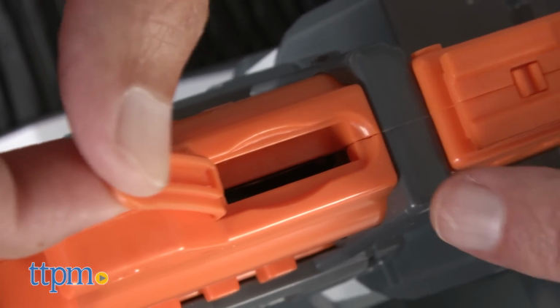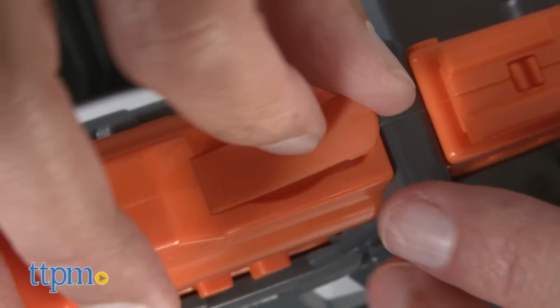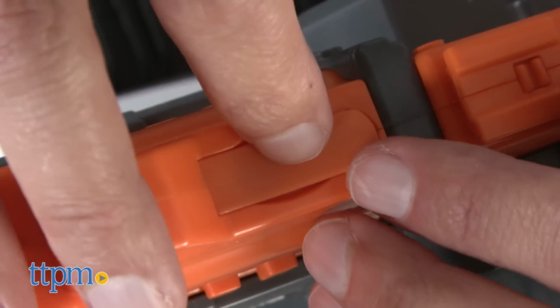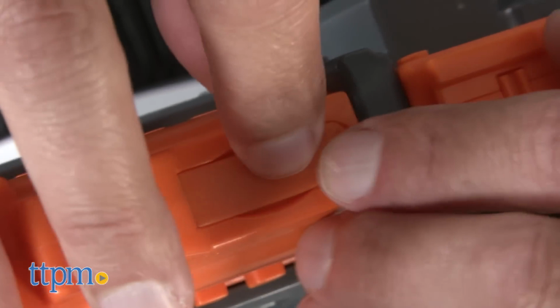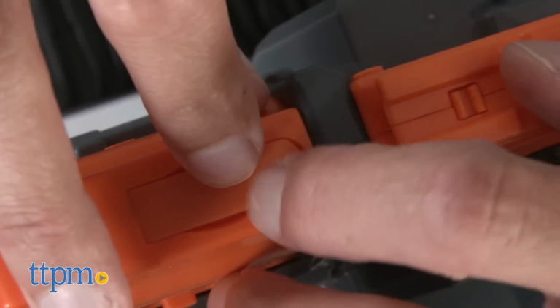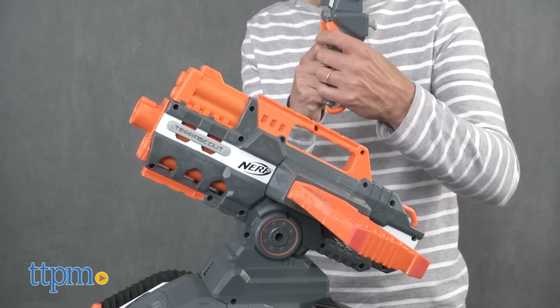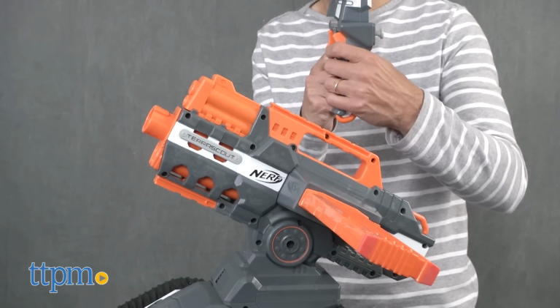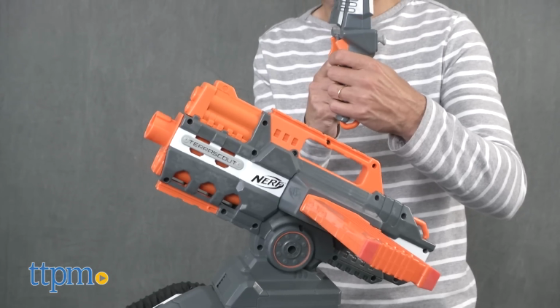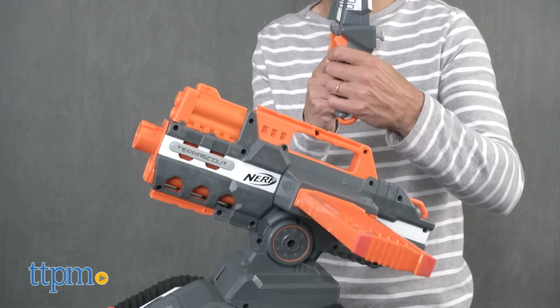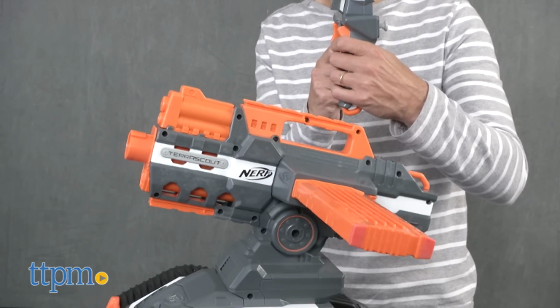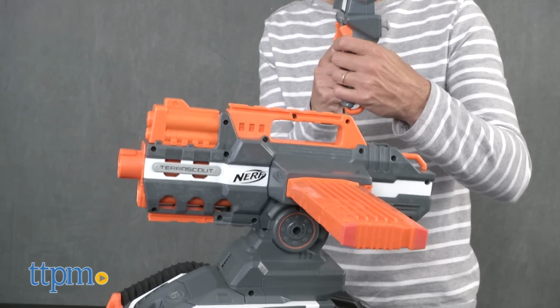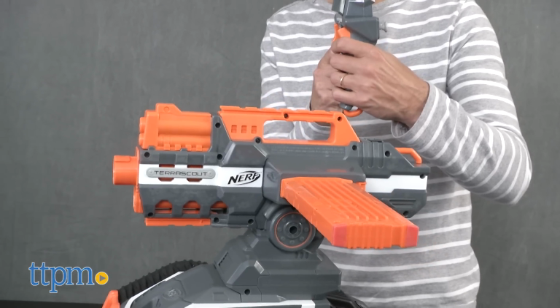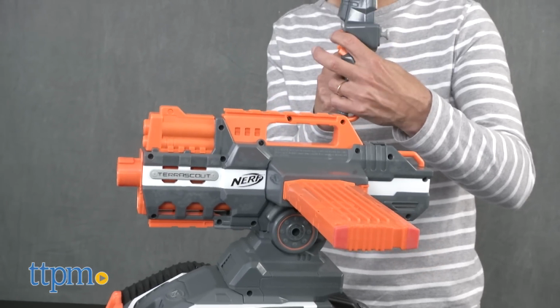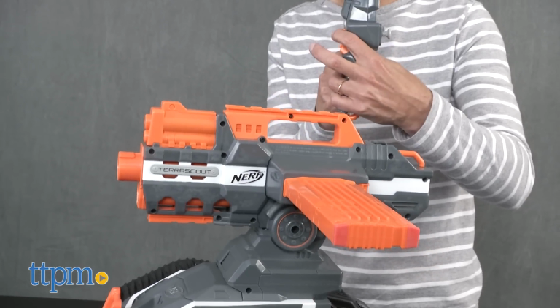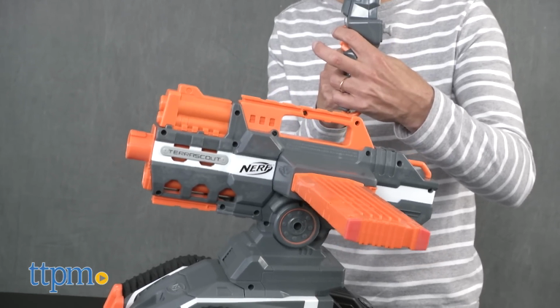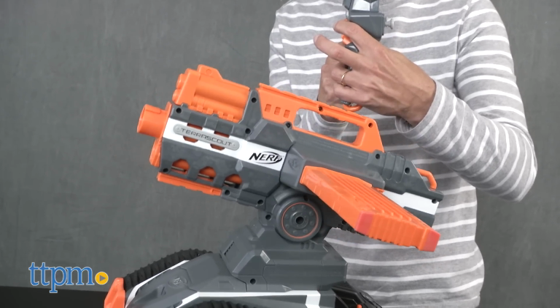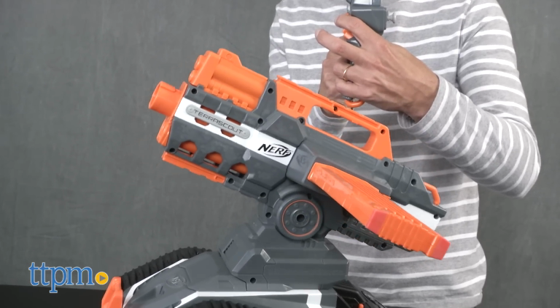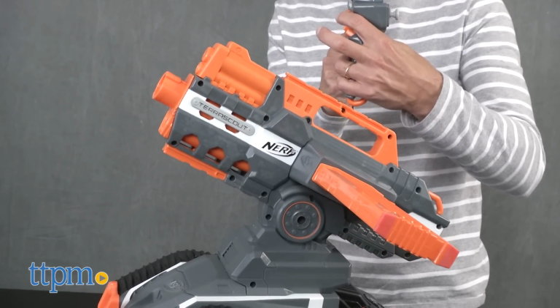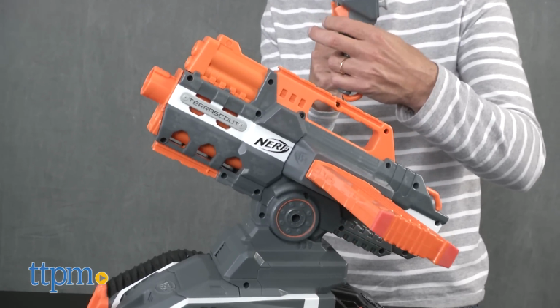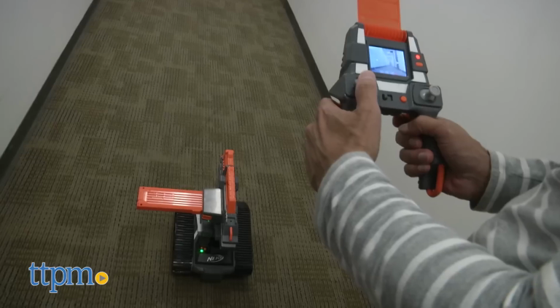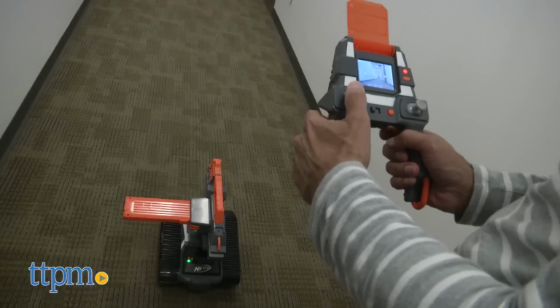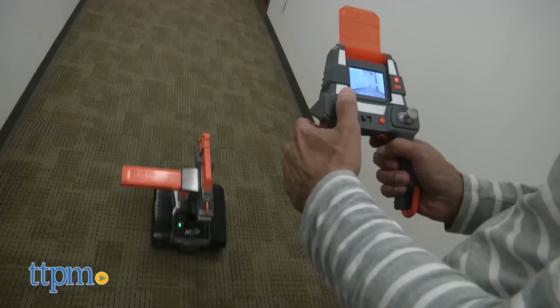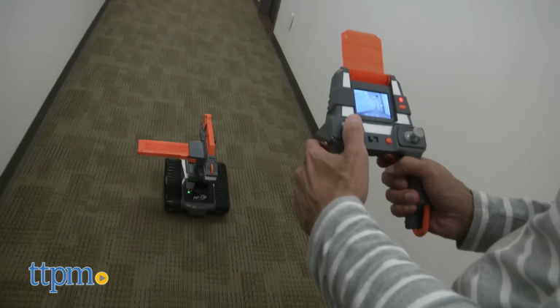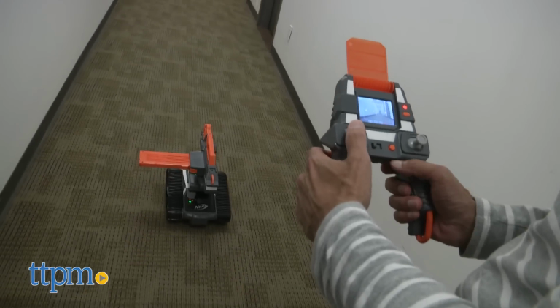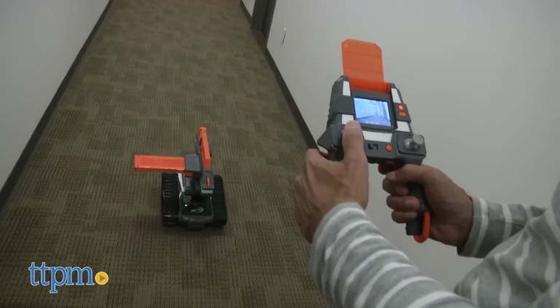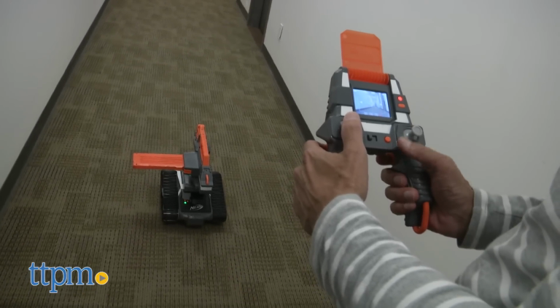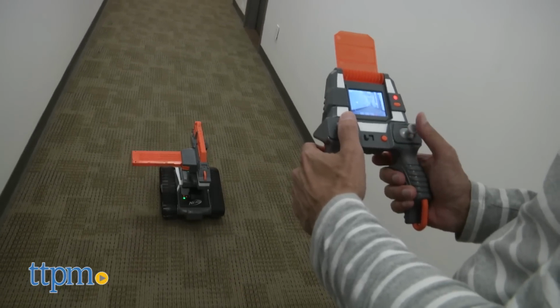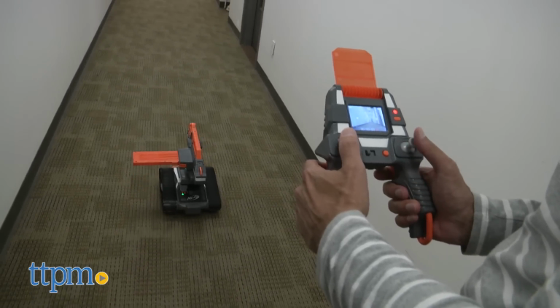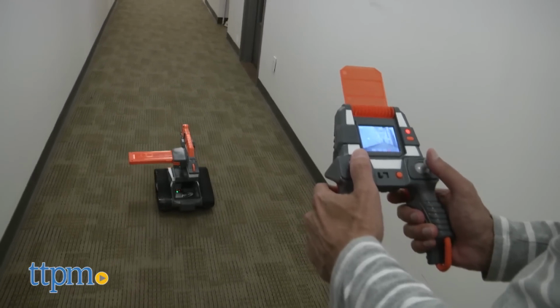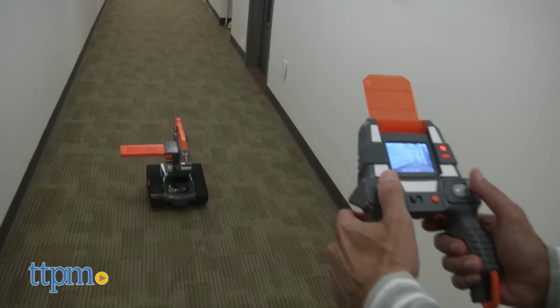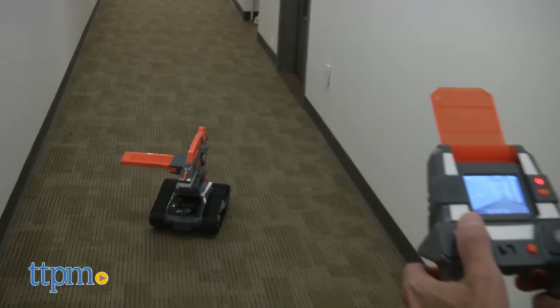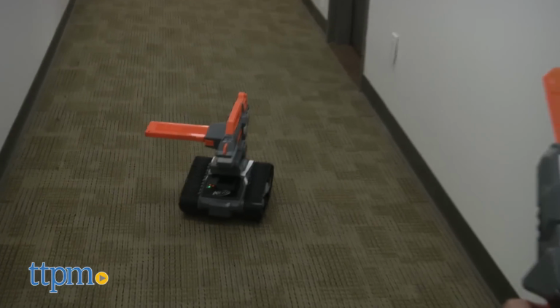You want to play in dry conditions — this is not meant for wet conditions. This is a radio control vehicle that's very sensitive. It really moves much faster than I thought: forwards, backwards, and you can go left or right.